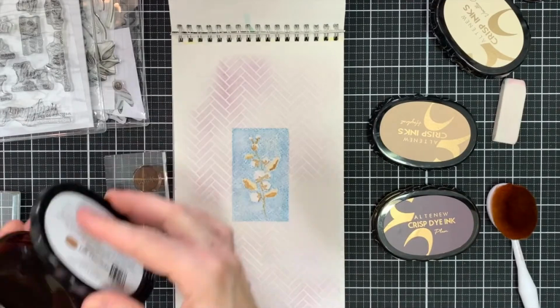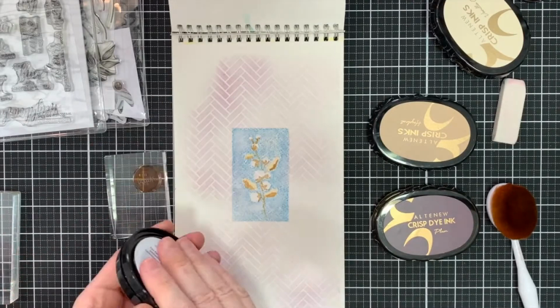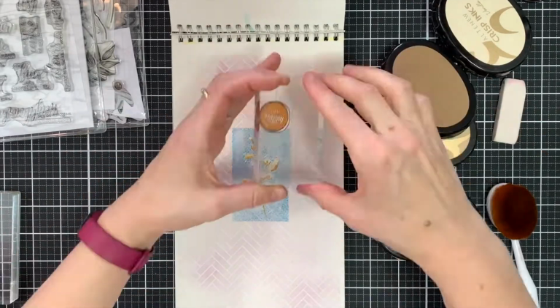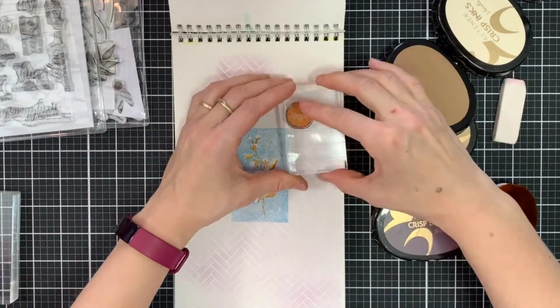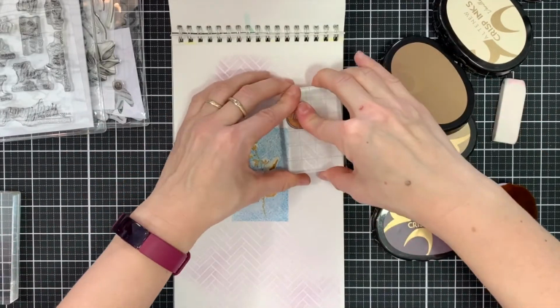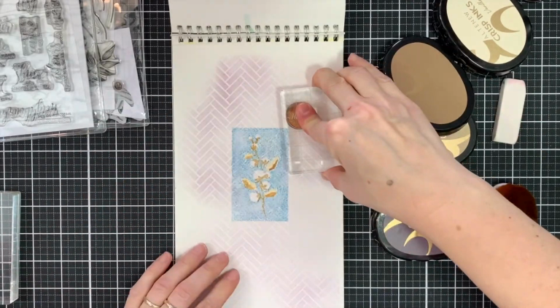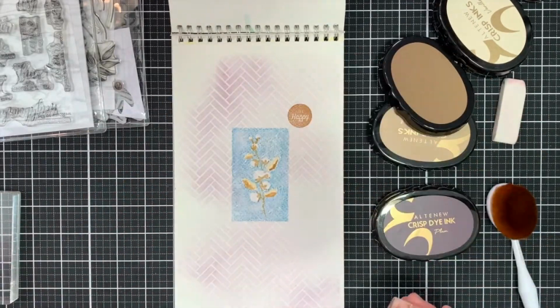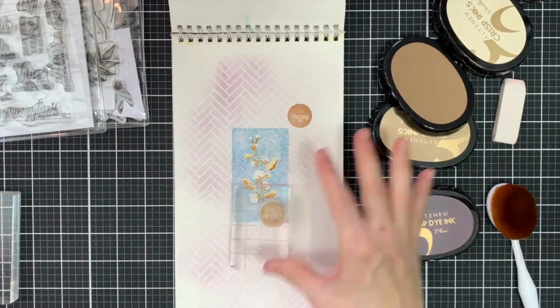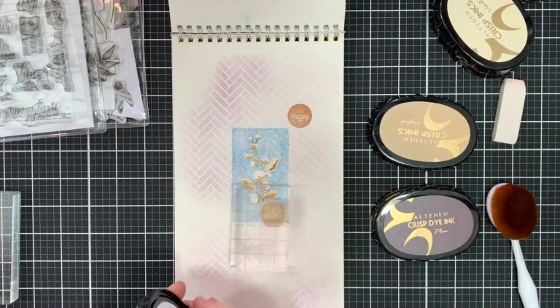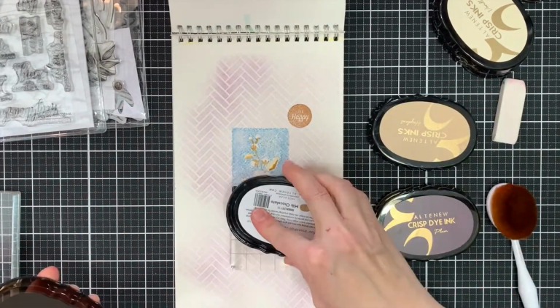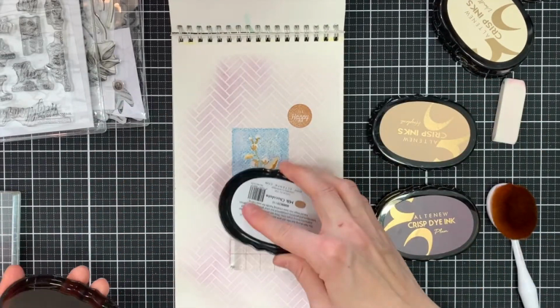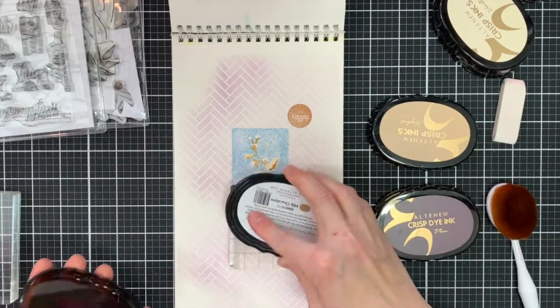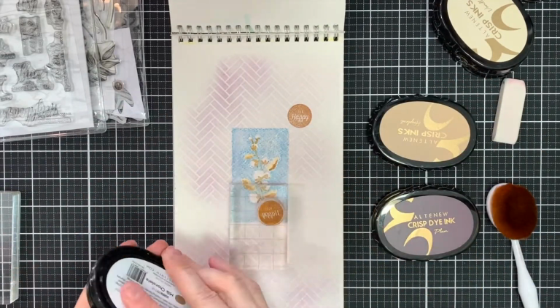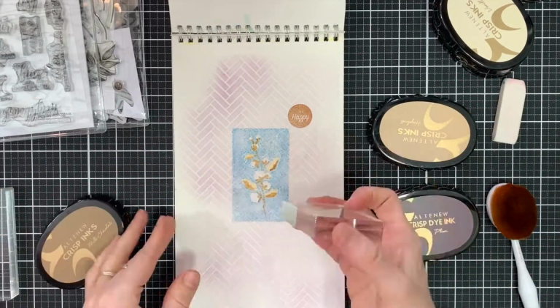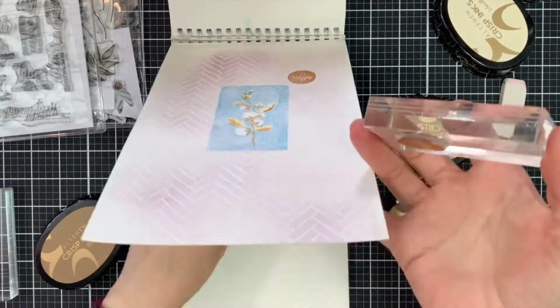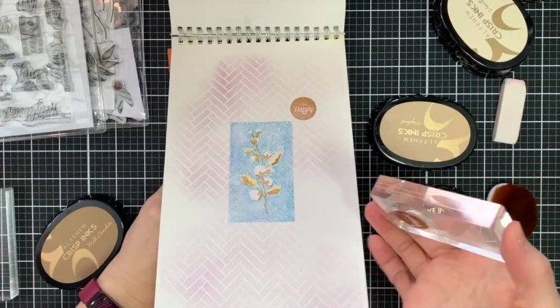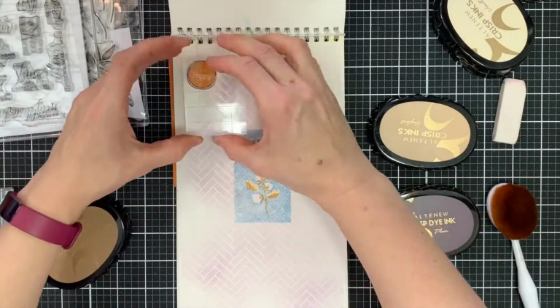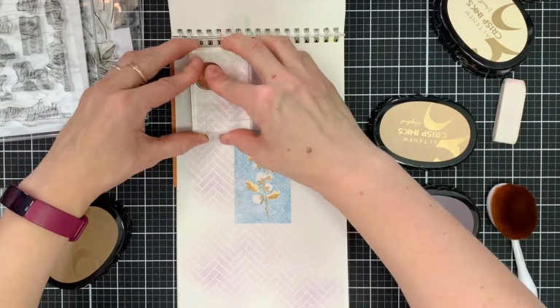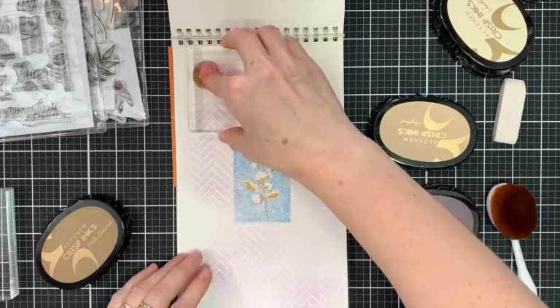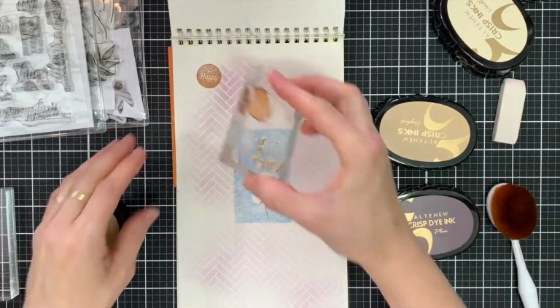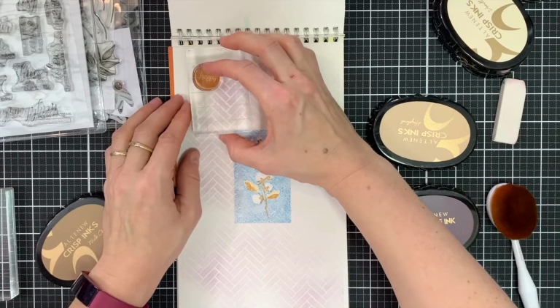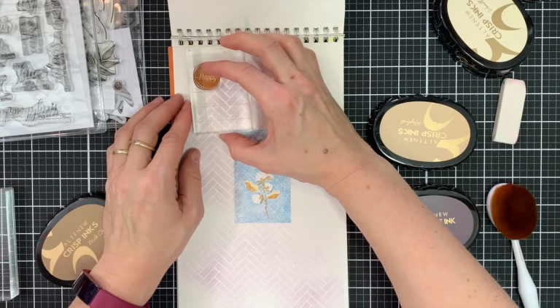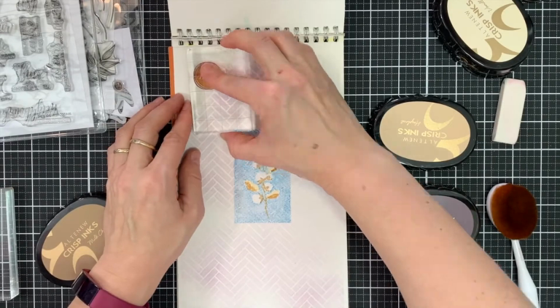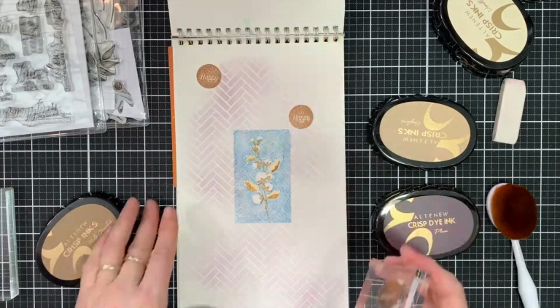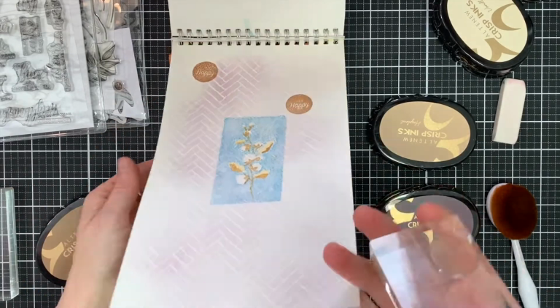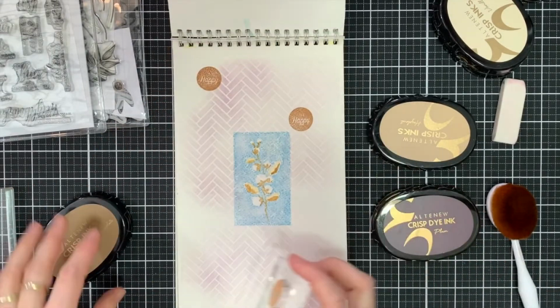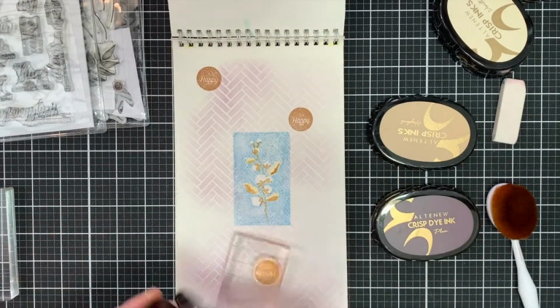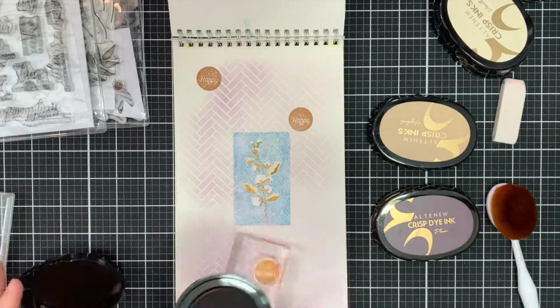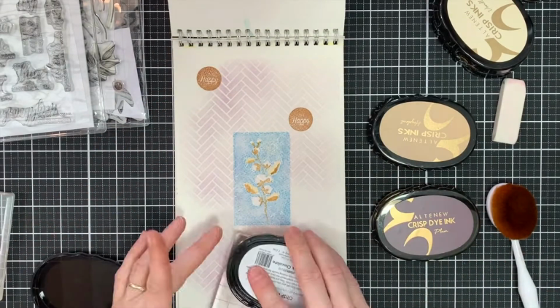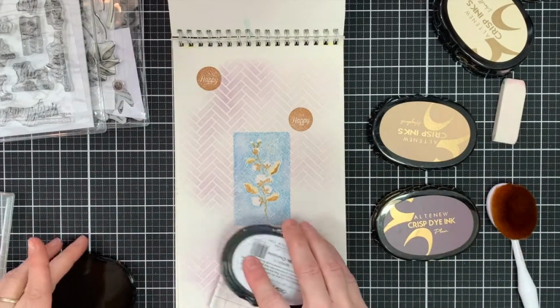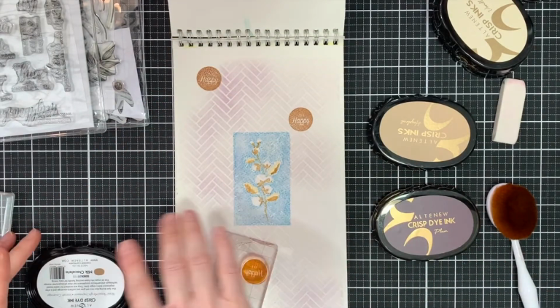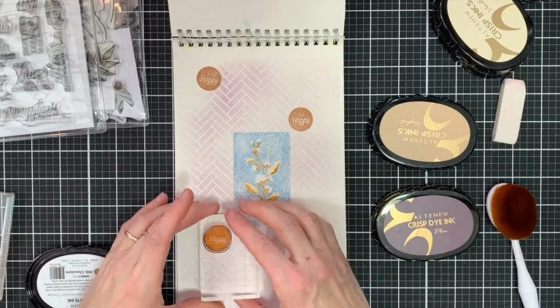I'm going to ink up a couple of sentiment stamps from the warm hug set and just stamp them randomly onto the art journal page.